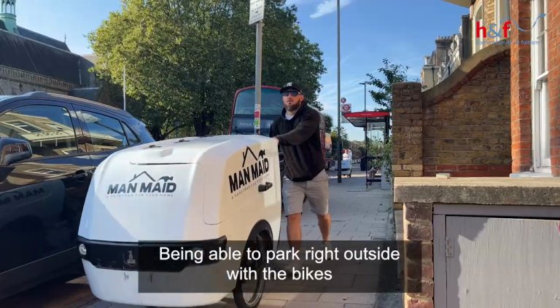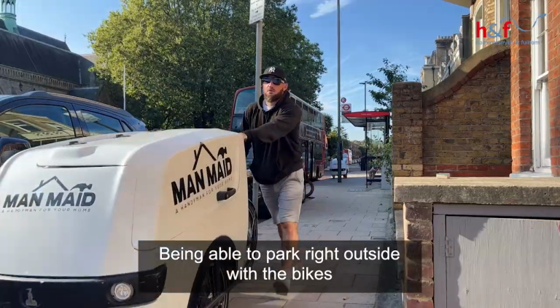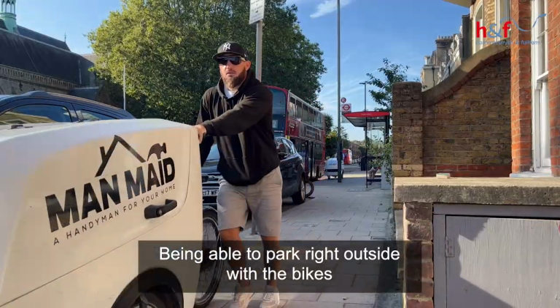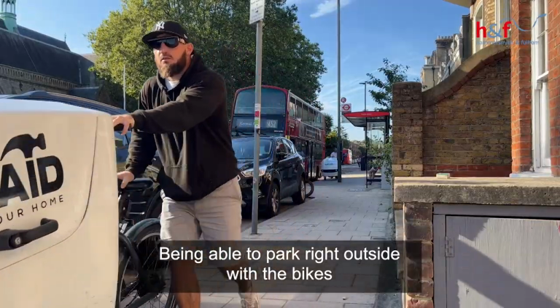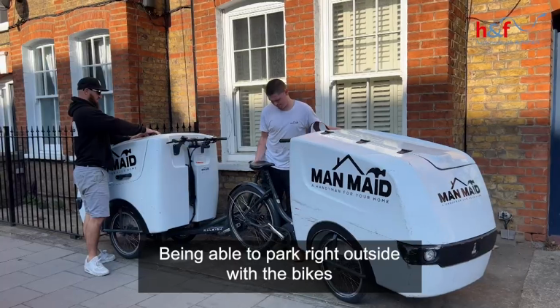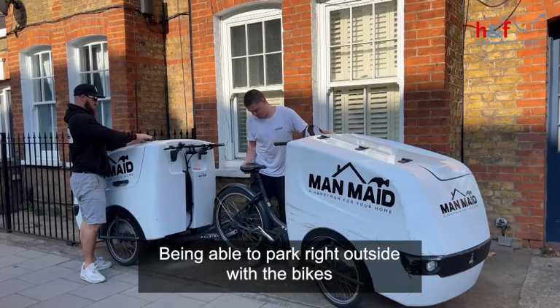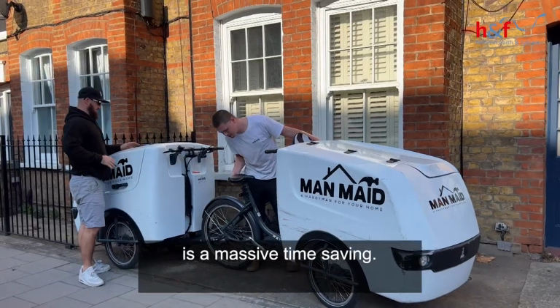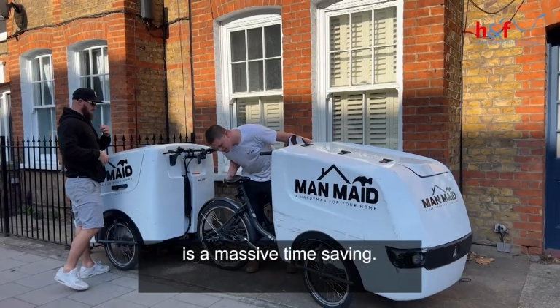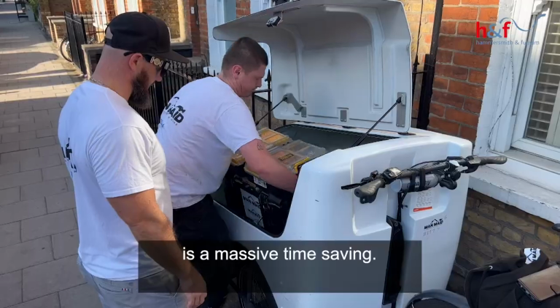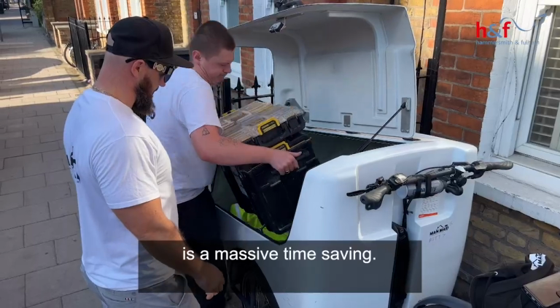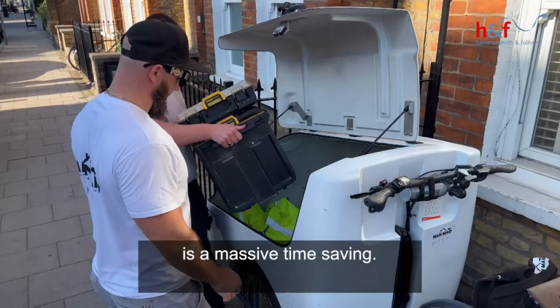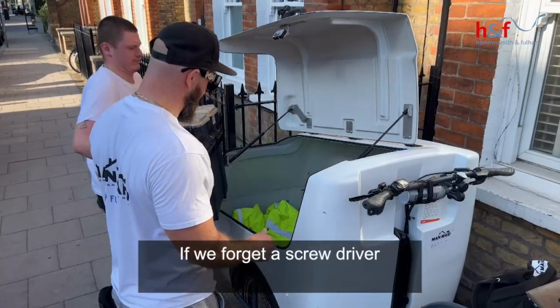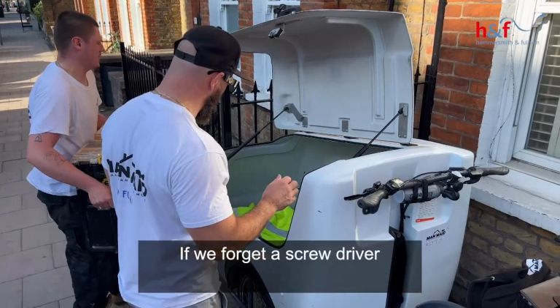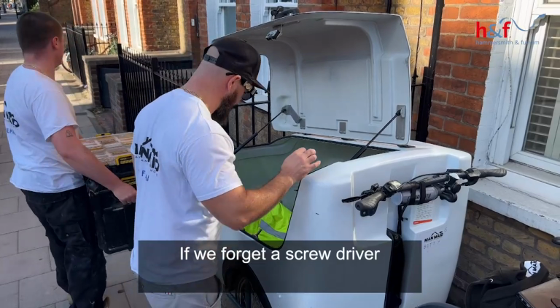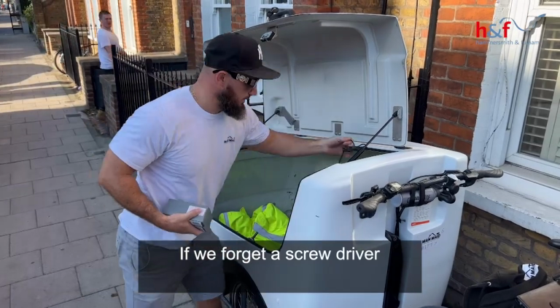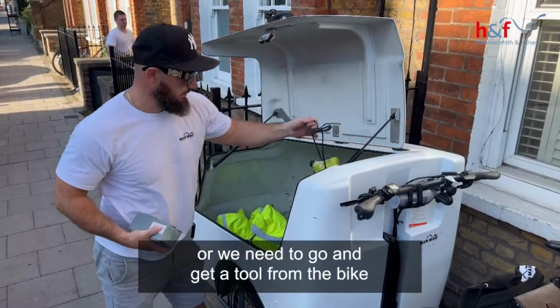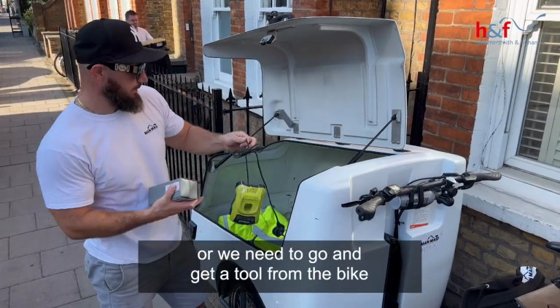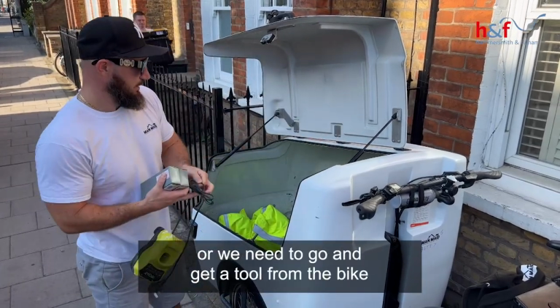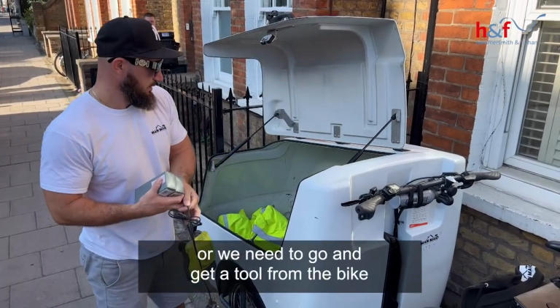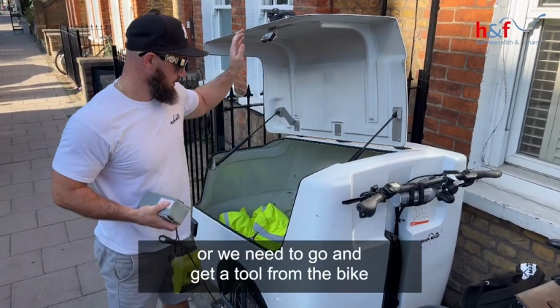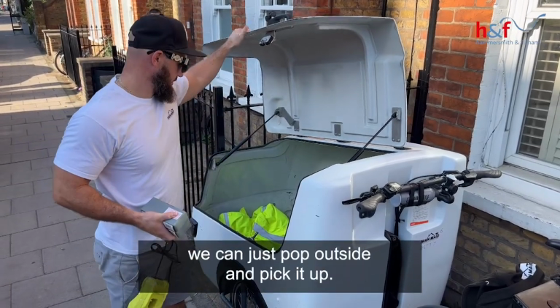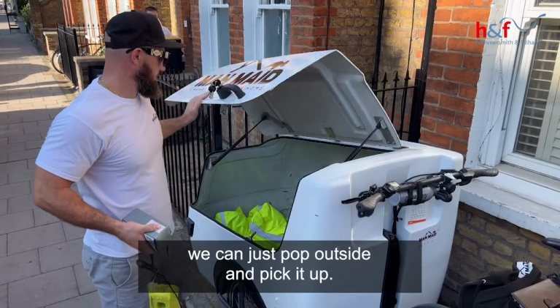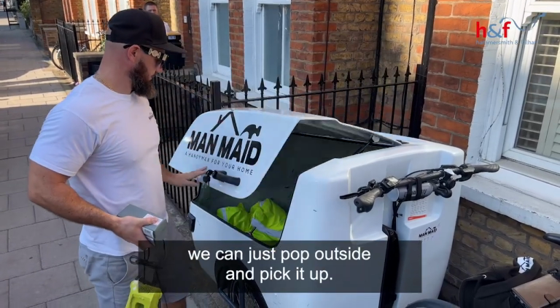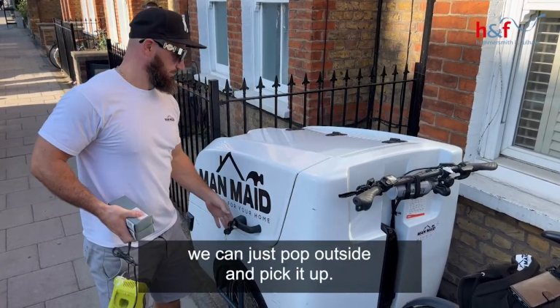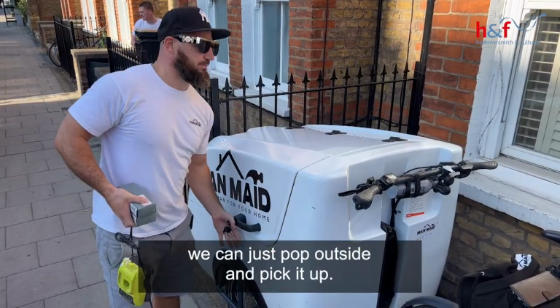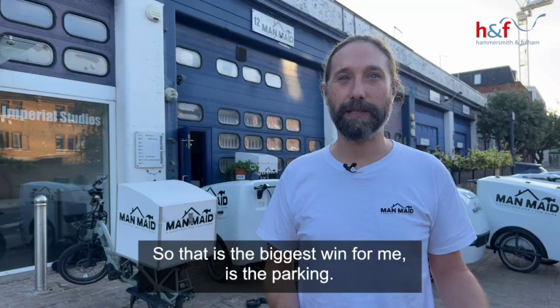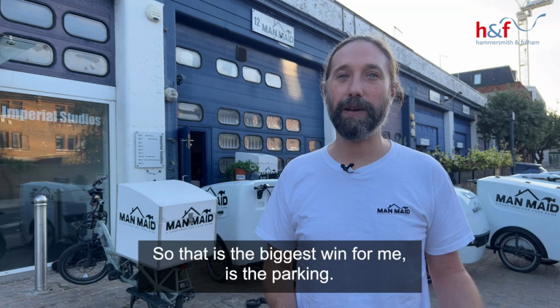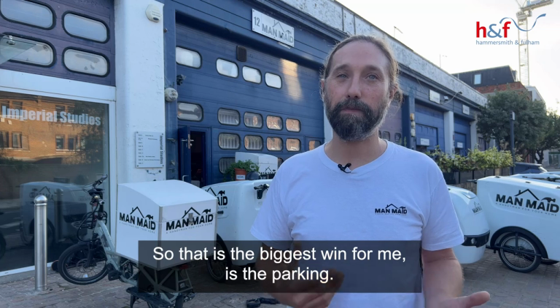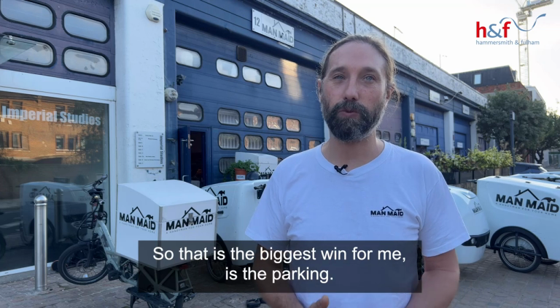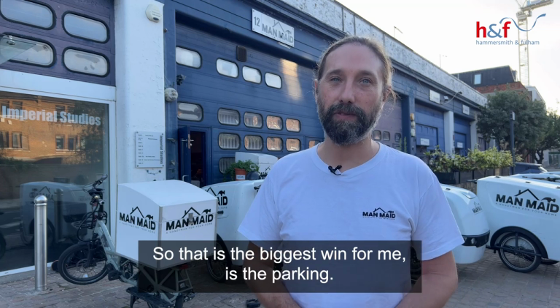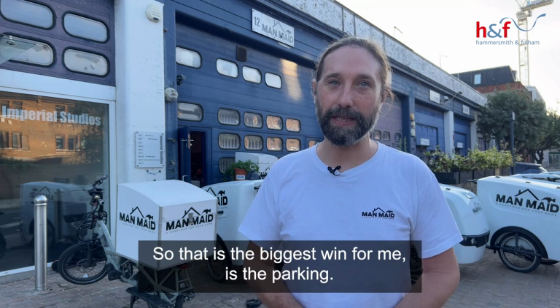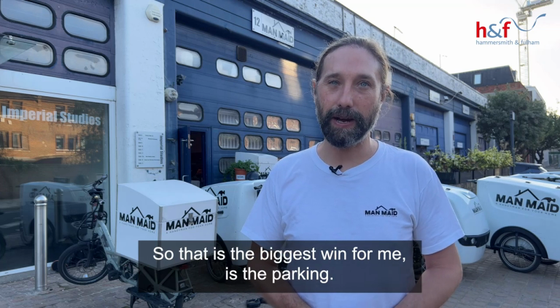Being able to park right outside with the bikes is a massive time saving. If we forget a screwdriver or we need to go and get a tool from the bike, we can just pop outside and pick it up. That is the biggest win for me — the parking.